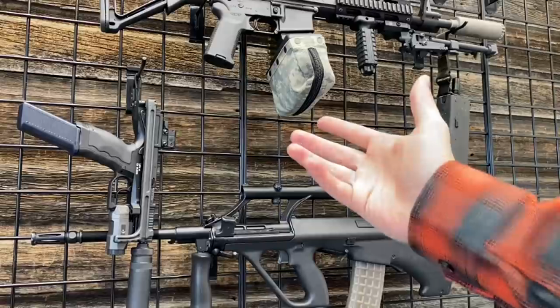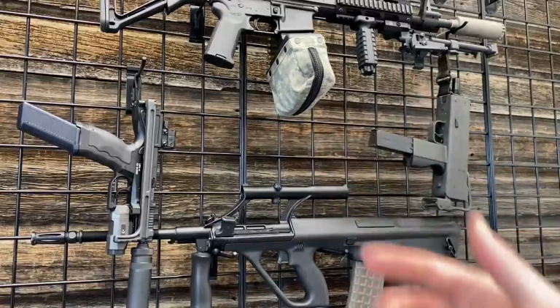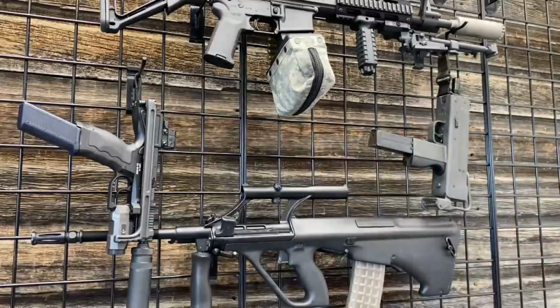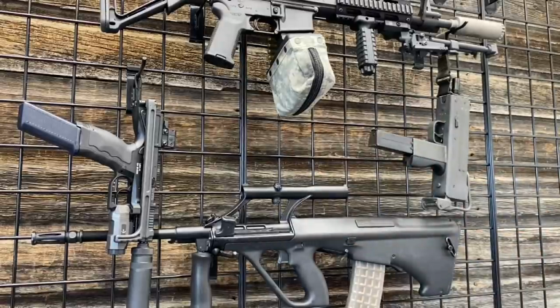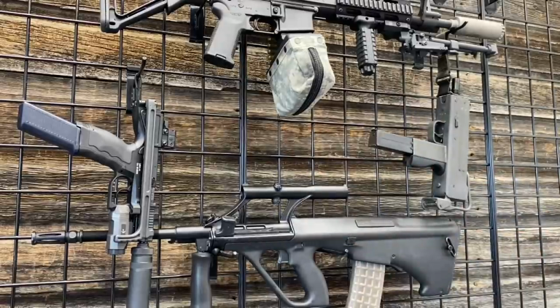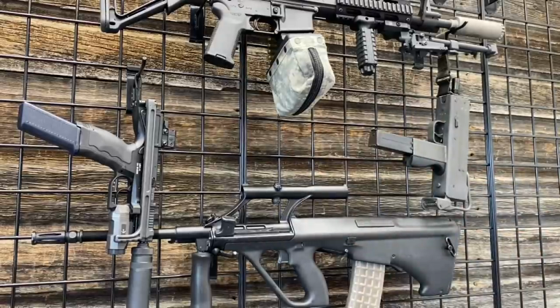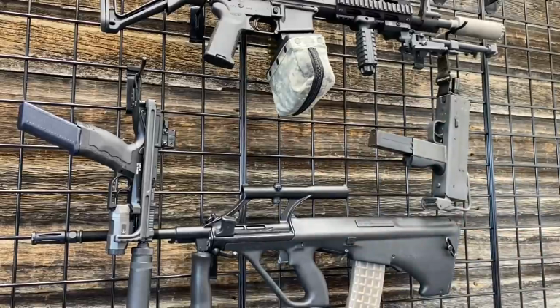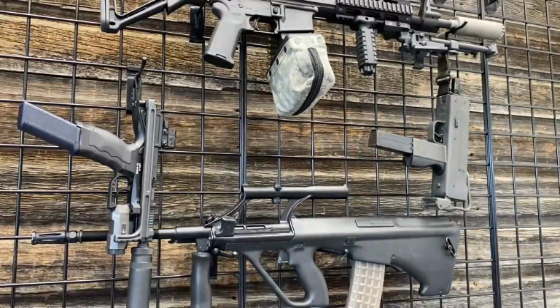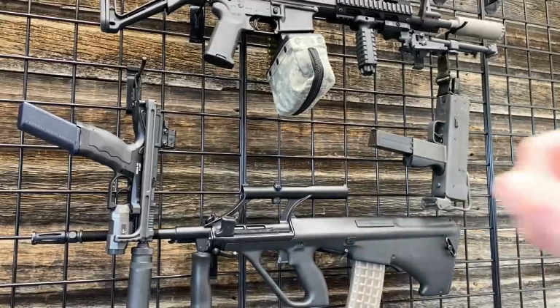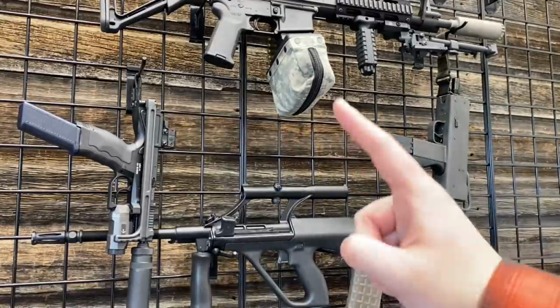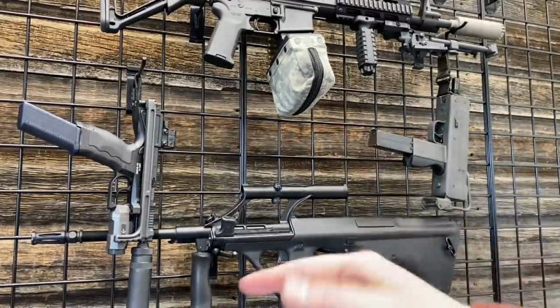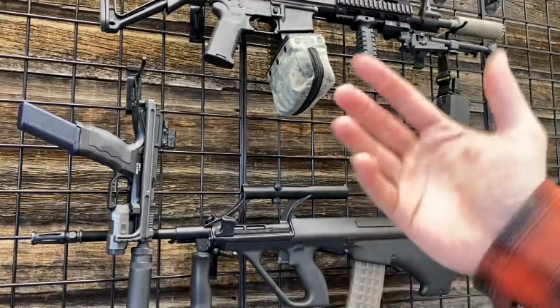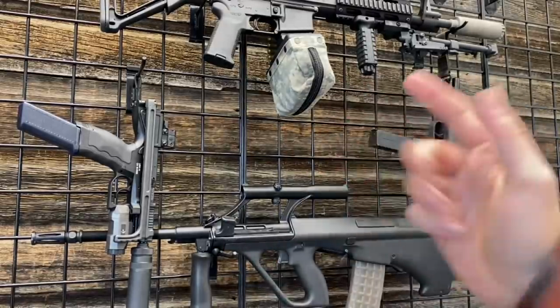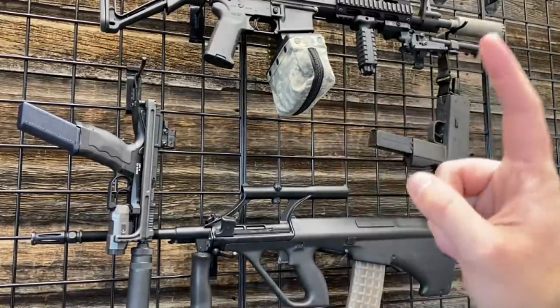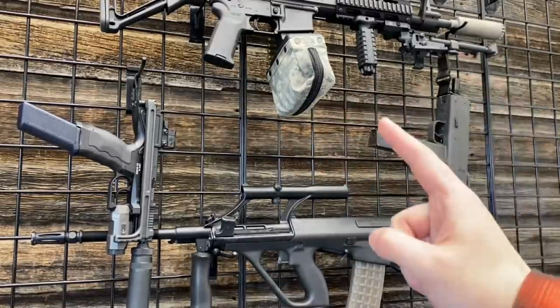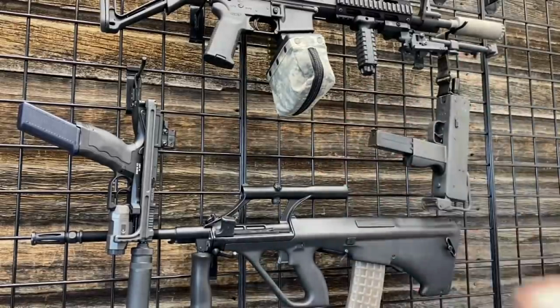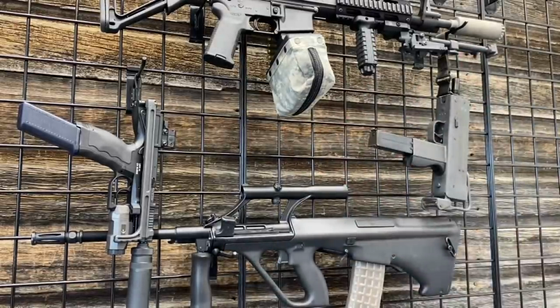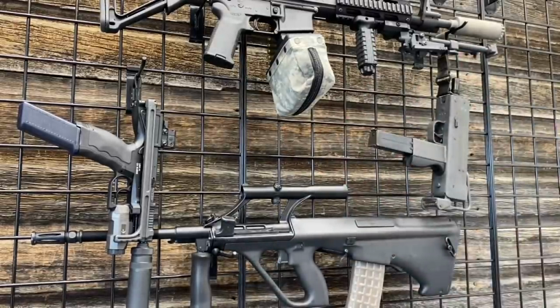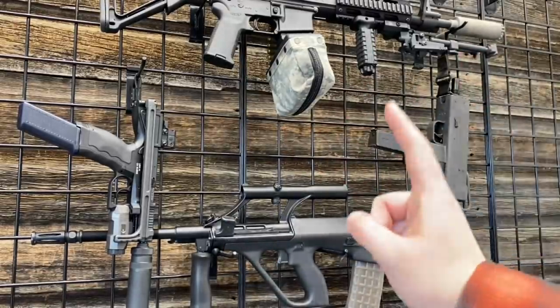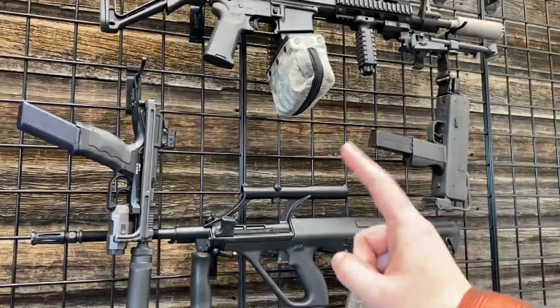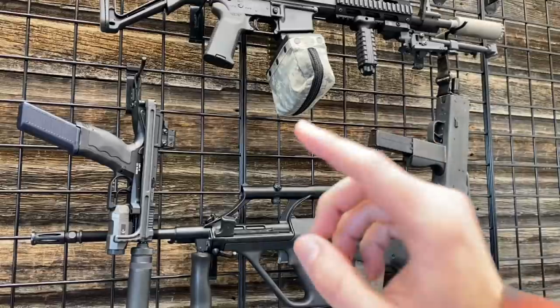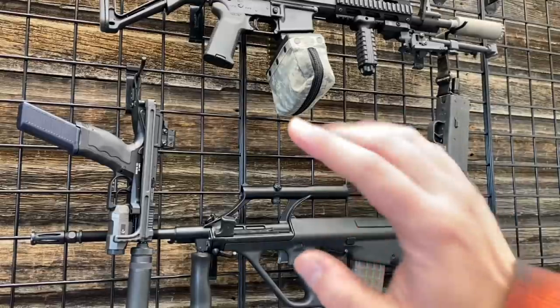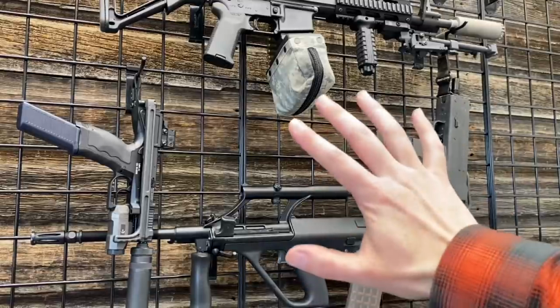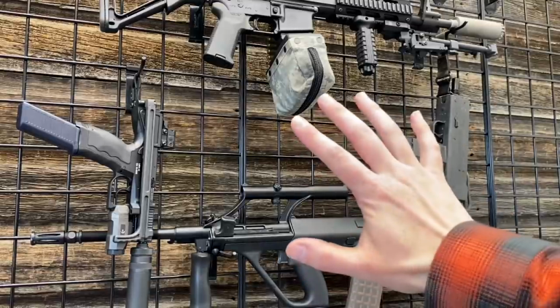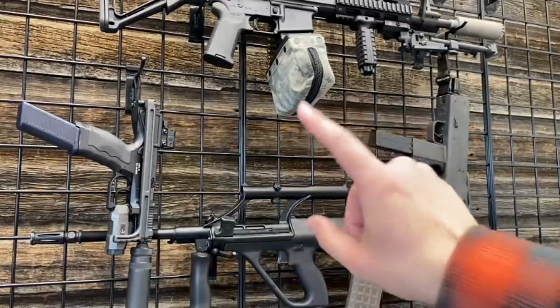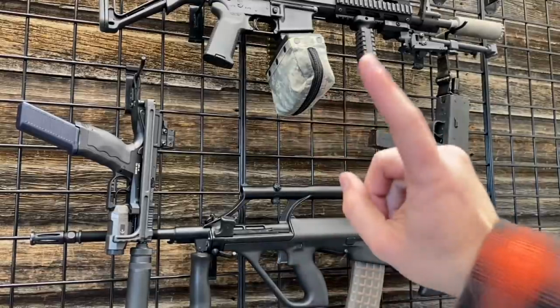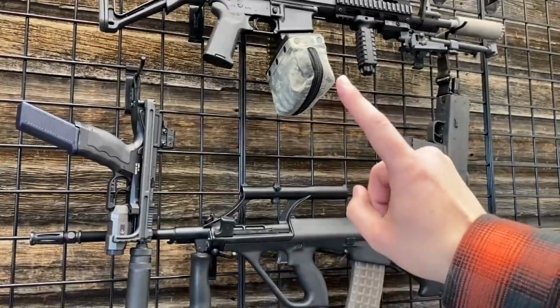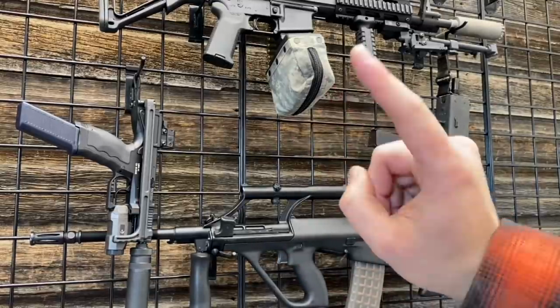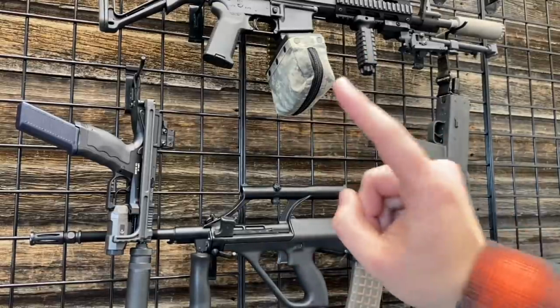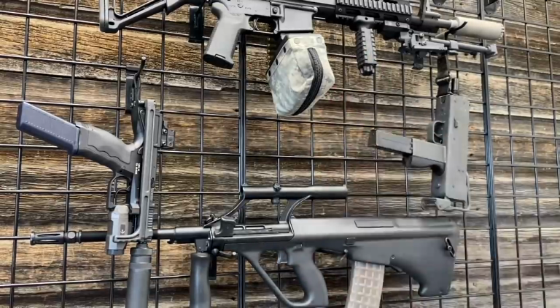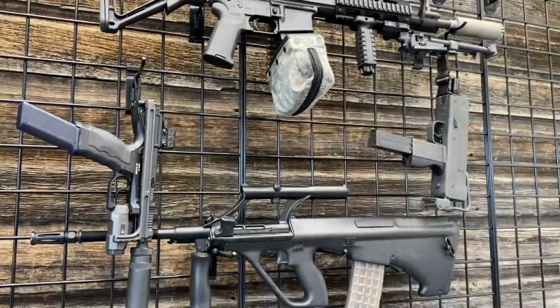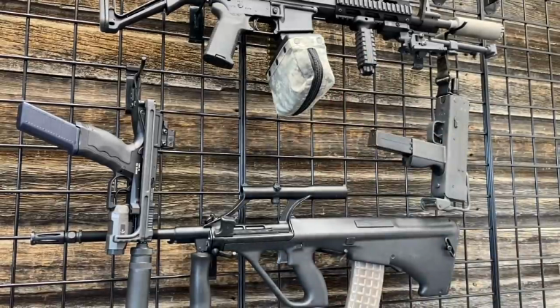Hey guys, Armored Gun here today at Wolverine Supplies, and we're doing a fun video because they have most of the guns here that I was looking for to complete my list of the top five guns I would put in the next John Wick movie.